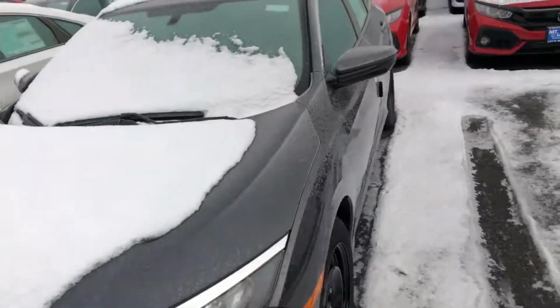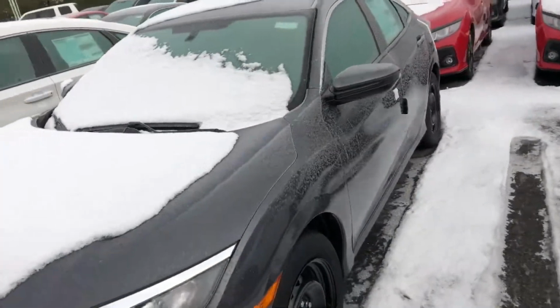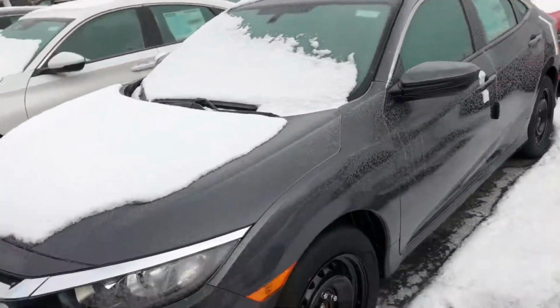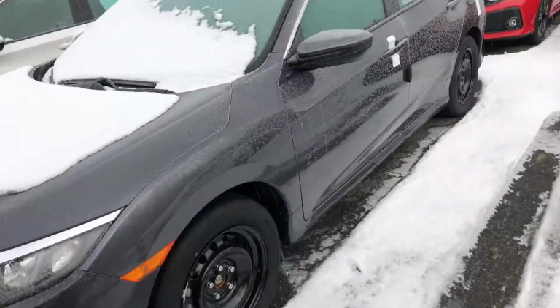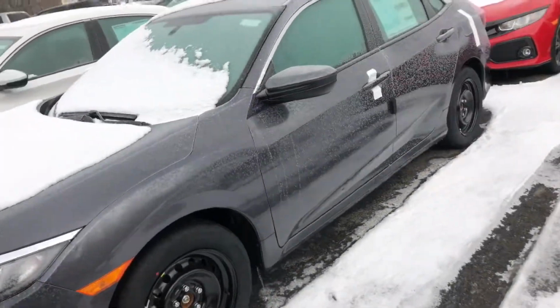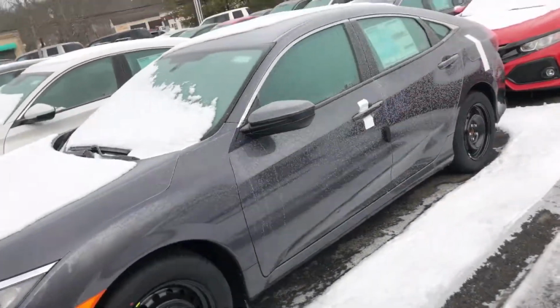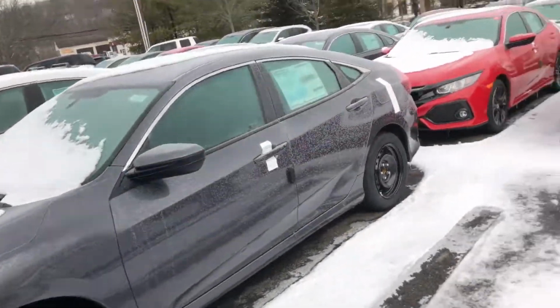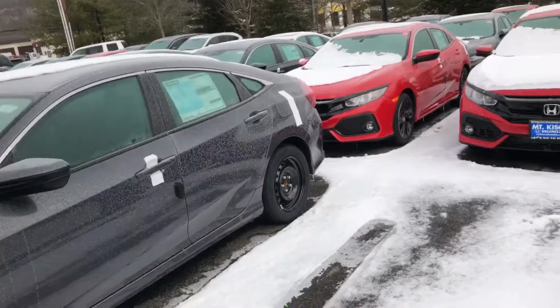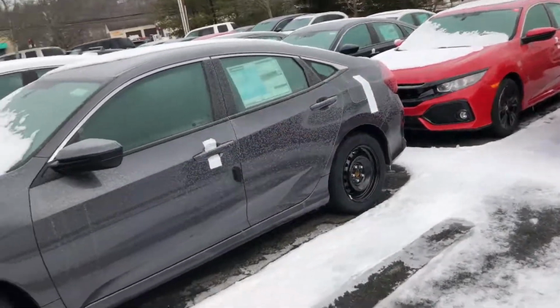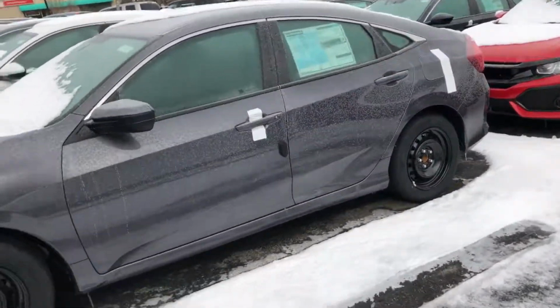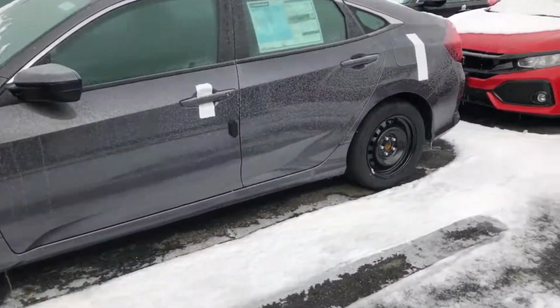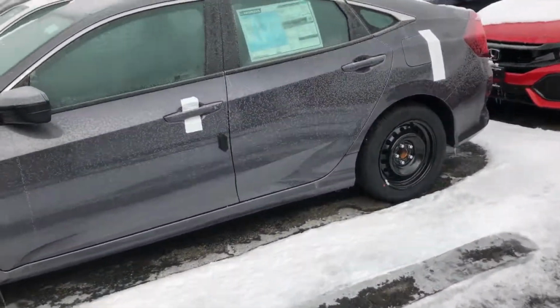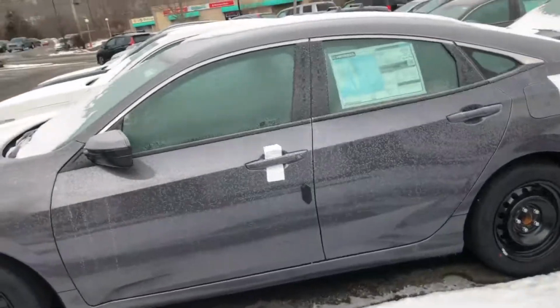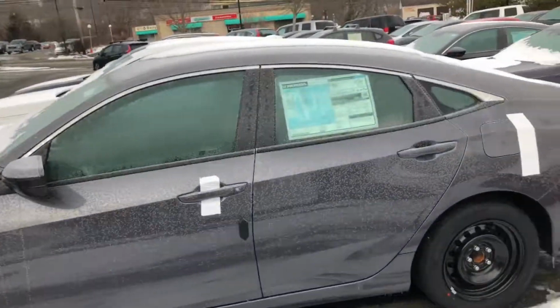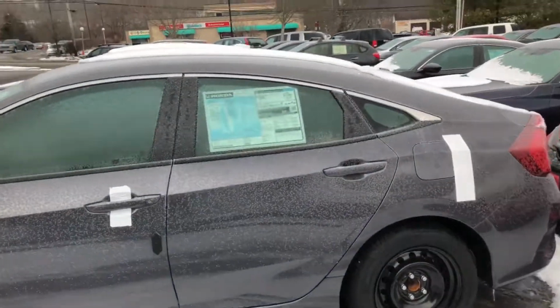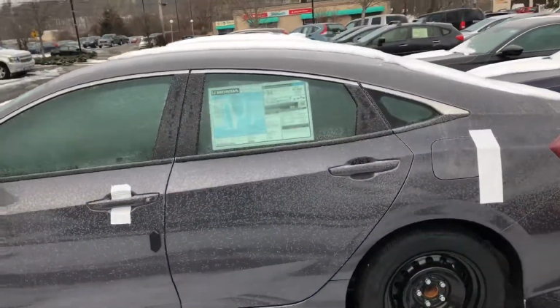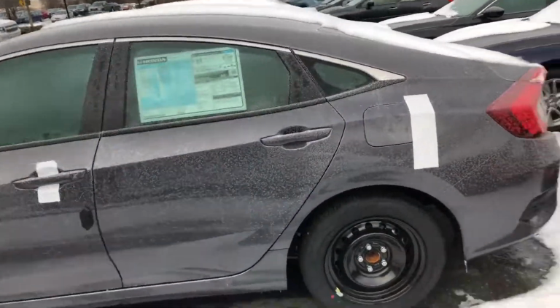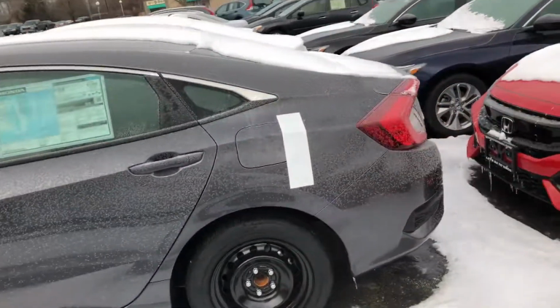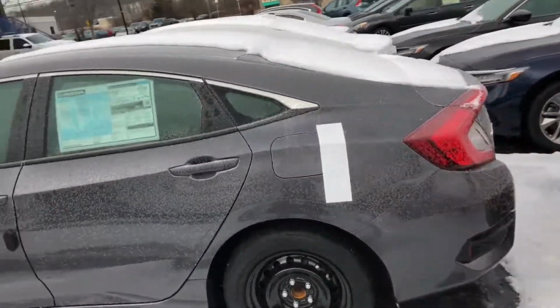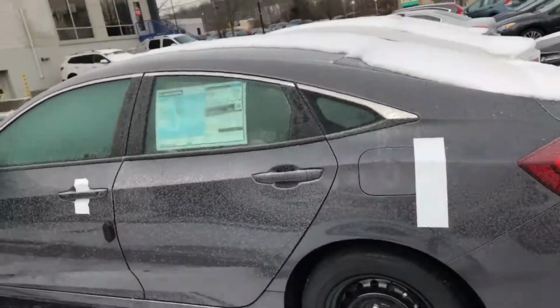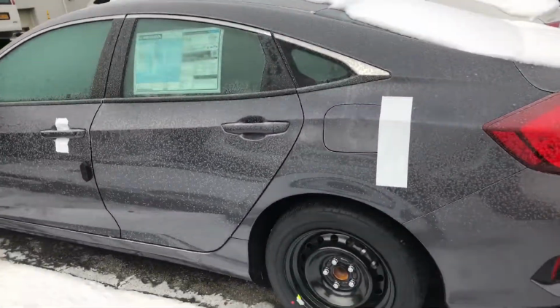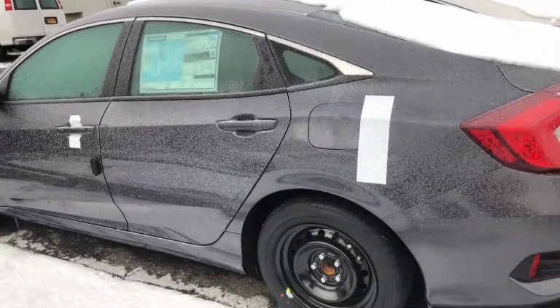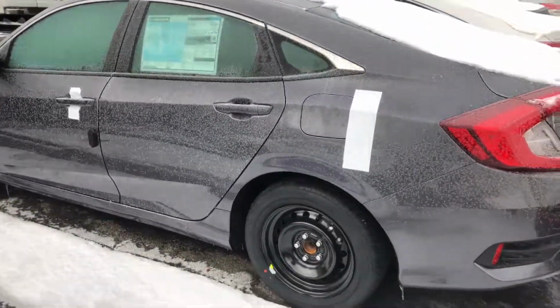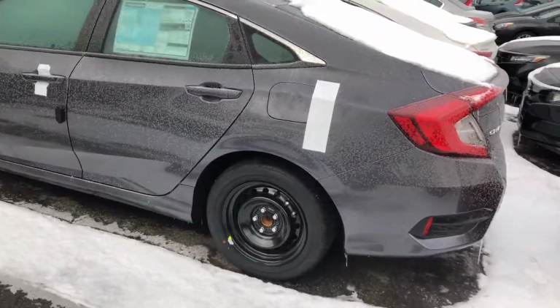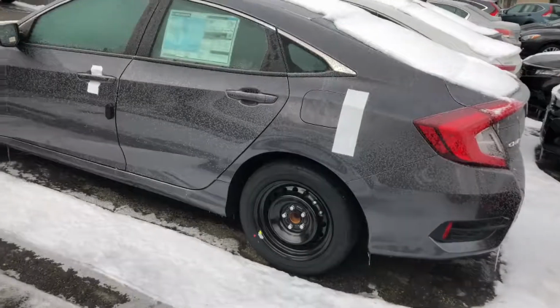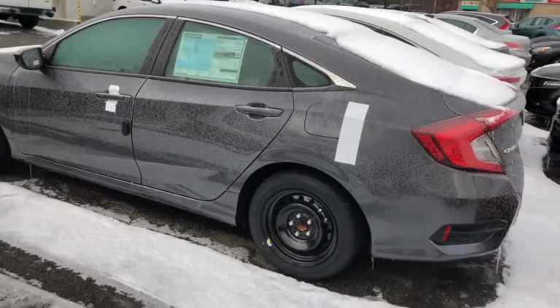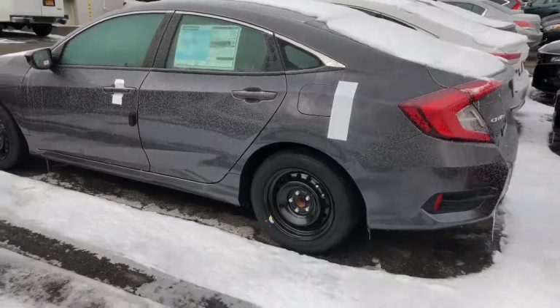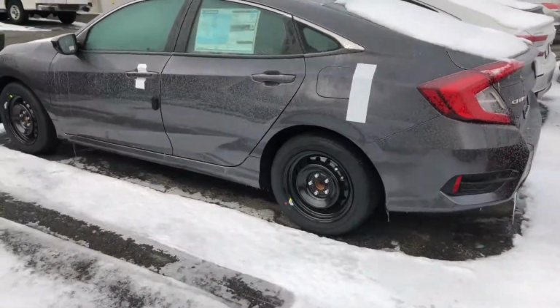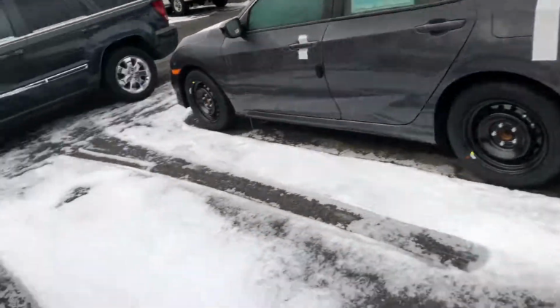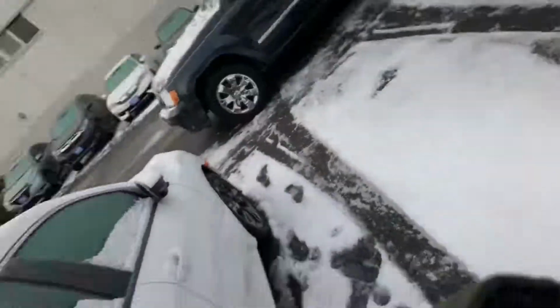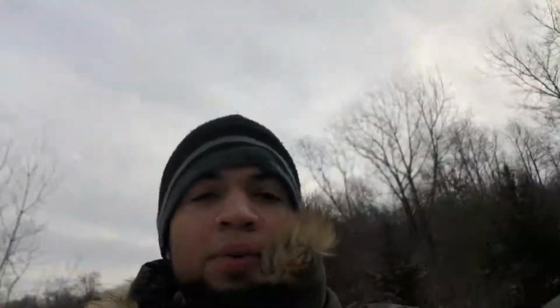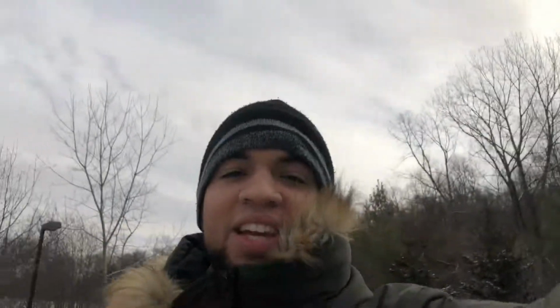I definitely recommend you come on and take it for a test drive. Be amazed how this vehicle drives and handles — it's a great vehicle to have as a daily commuter. Once again my name is Gabriel from OutKisco Honda. I look forward to meeting you. Thanks.